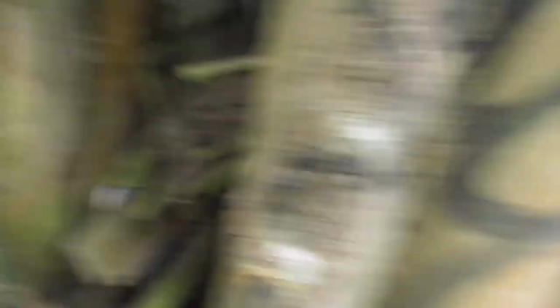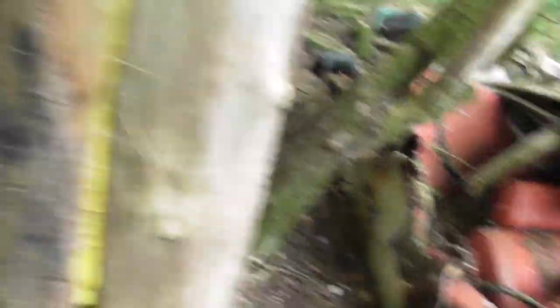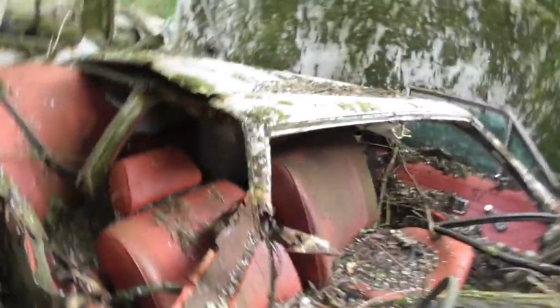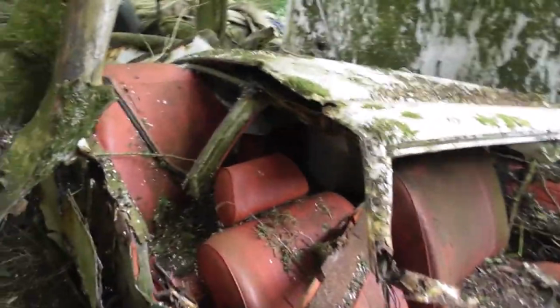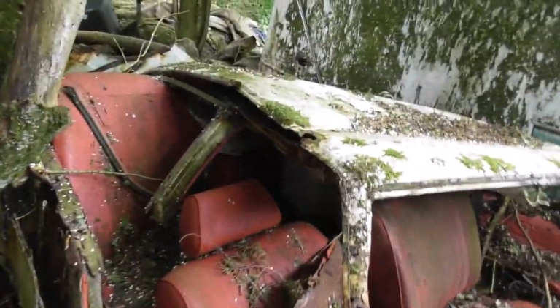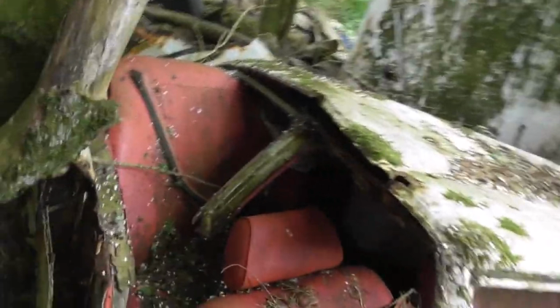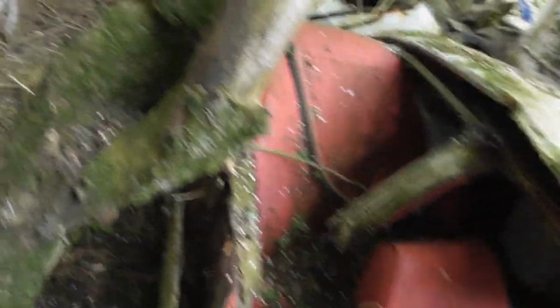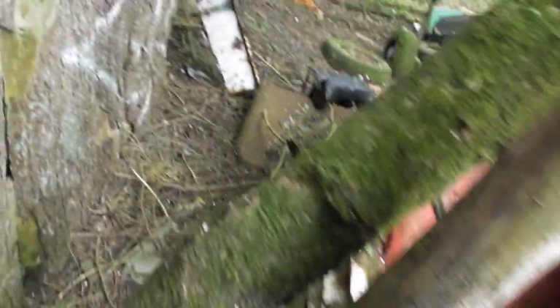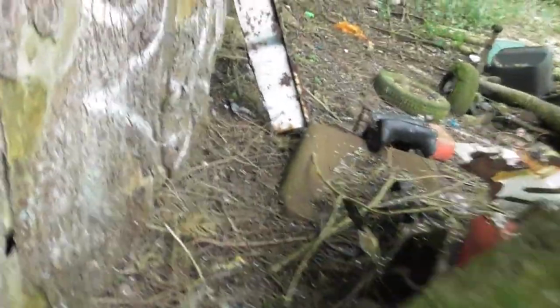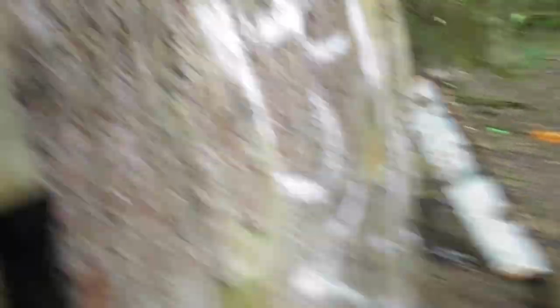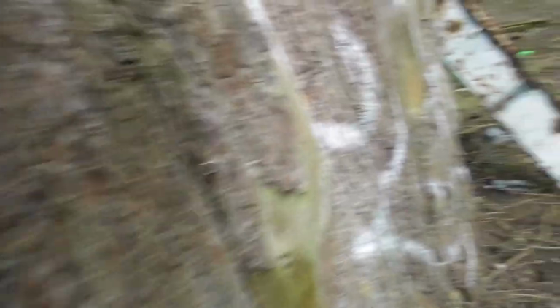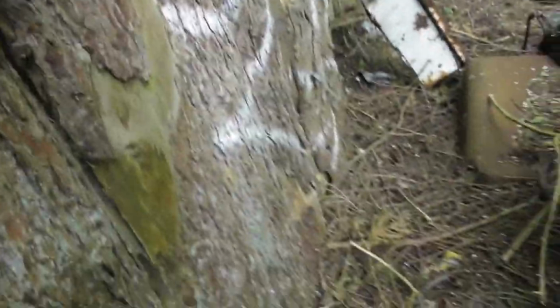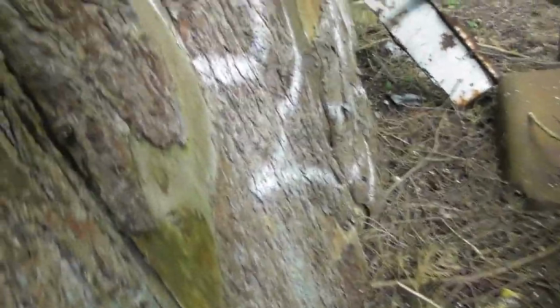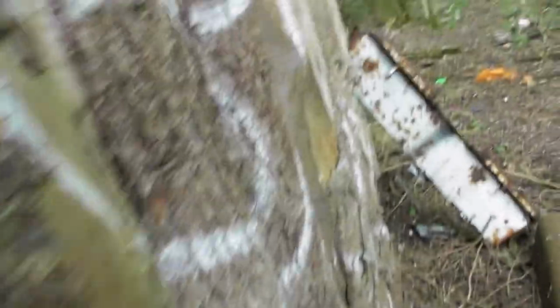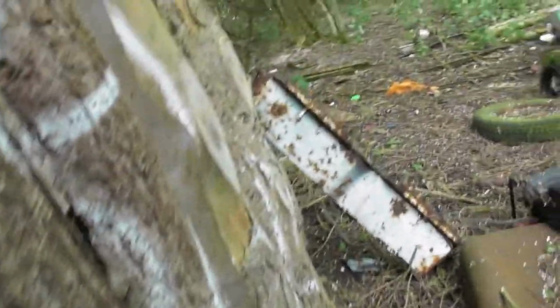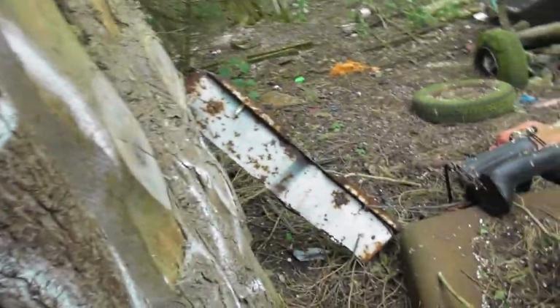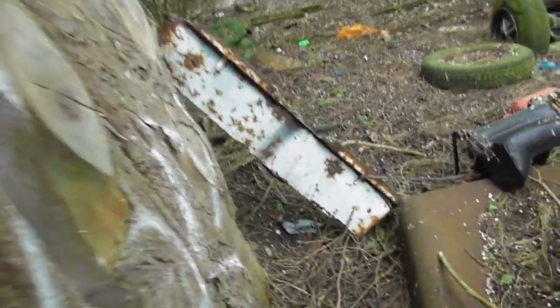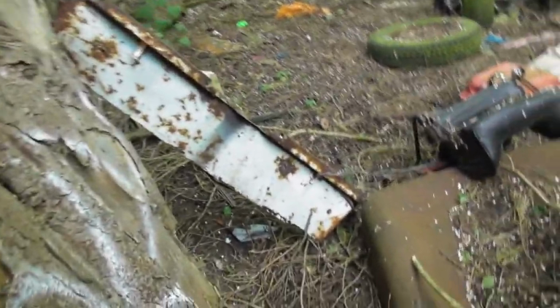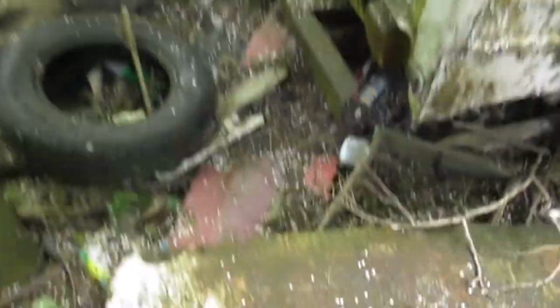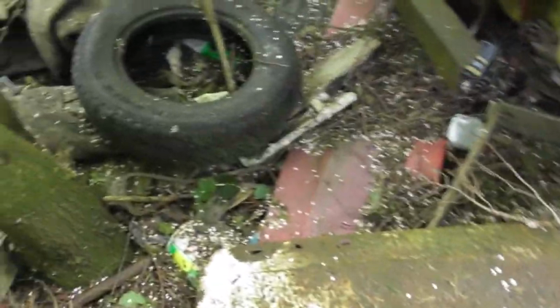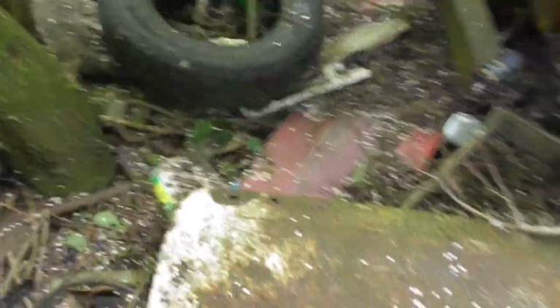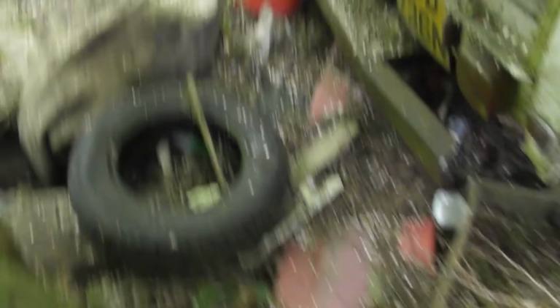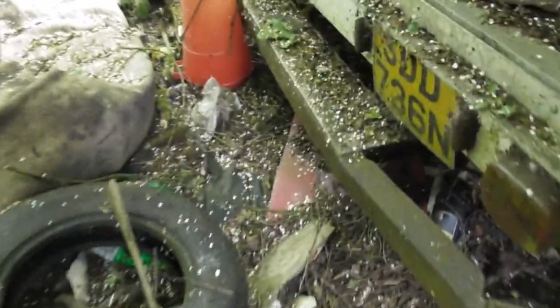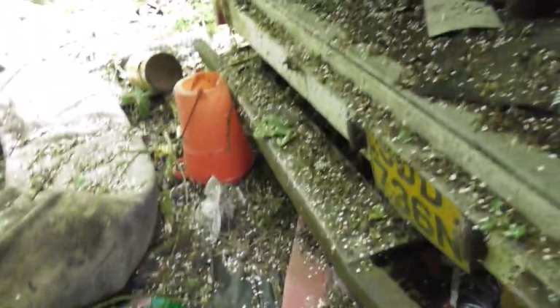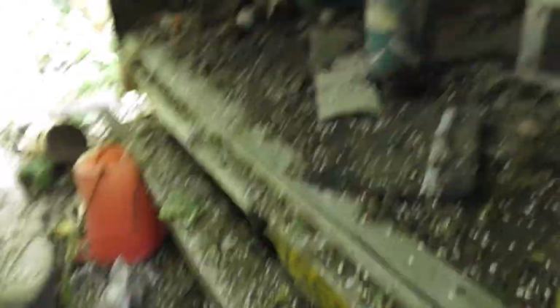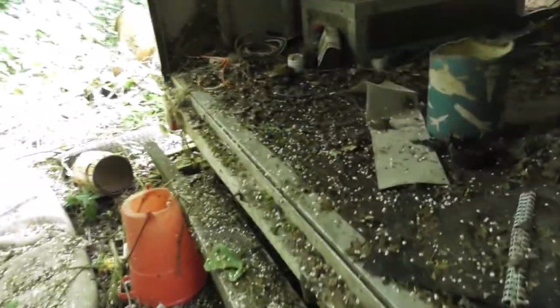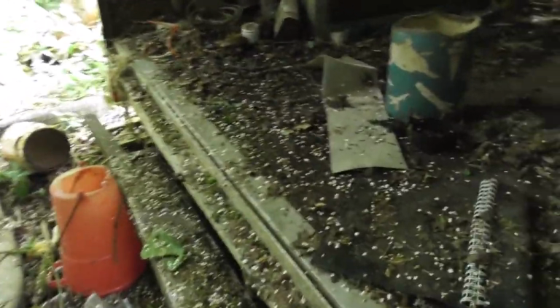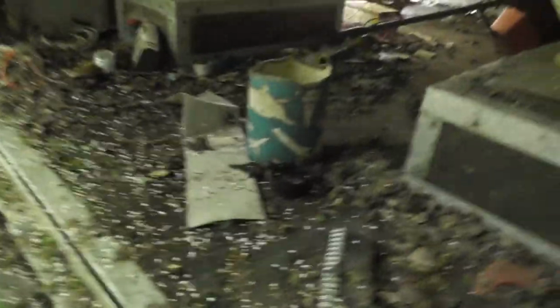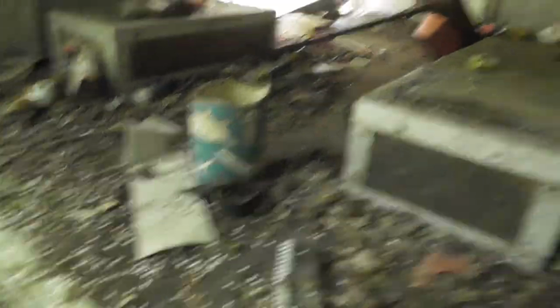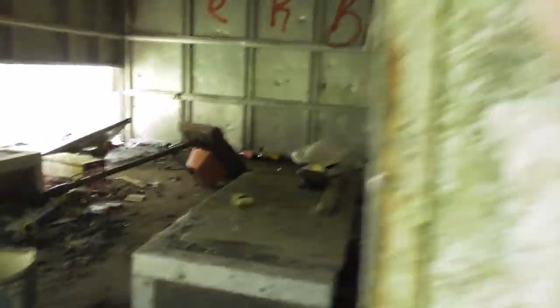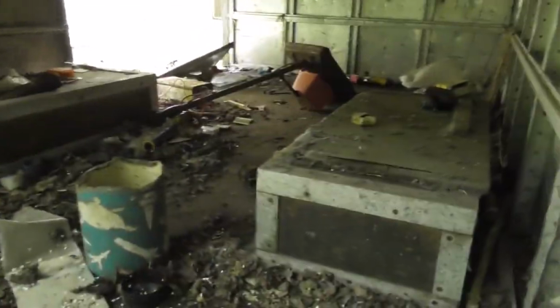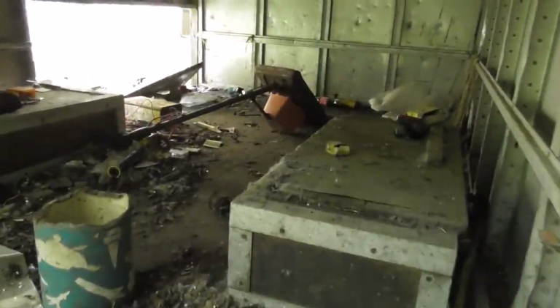Again guys, I'll leave a link in the description to the first video of going into the air raid shelters. So that's pretty cool. I might make this into two parts: the first part is looking at all this, and then the second part is actually inside the house.